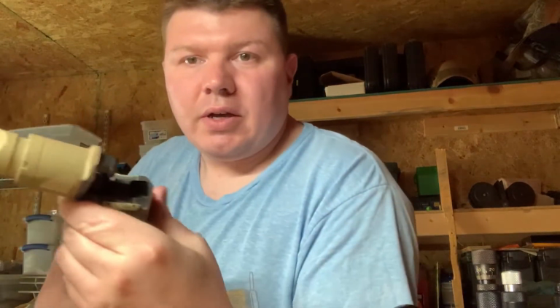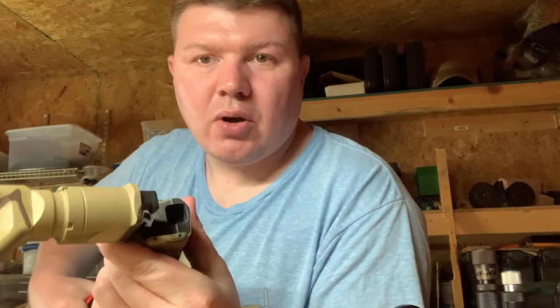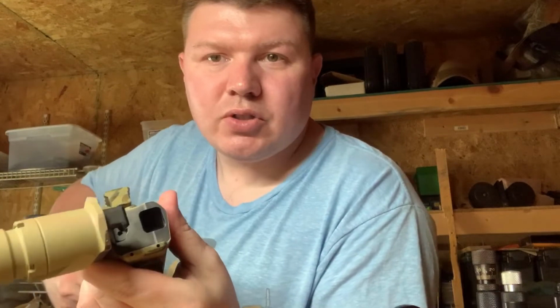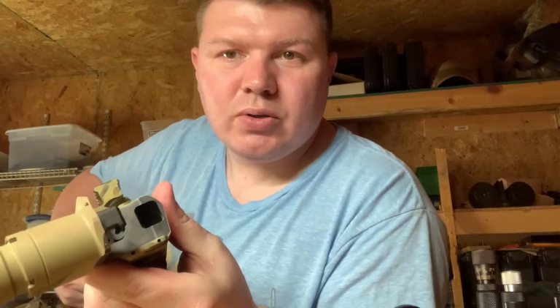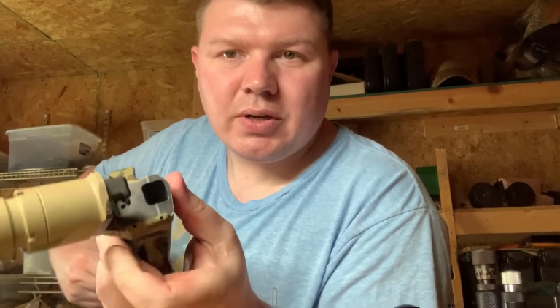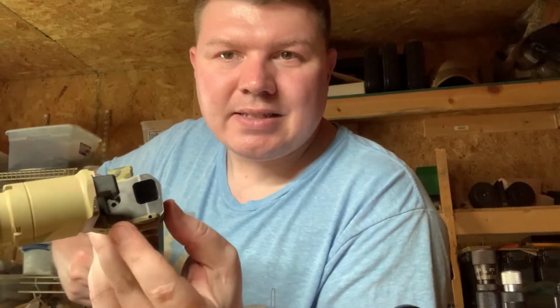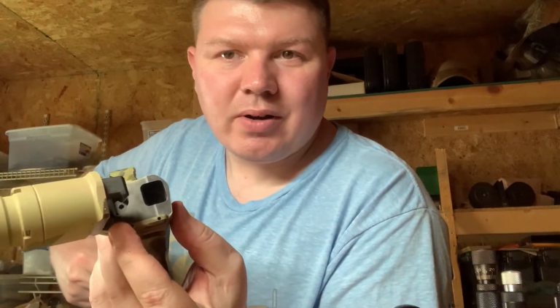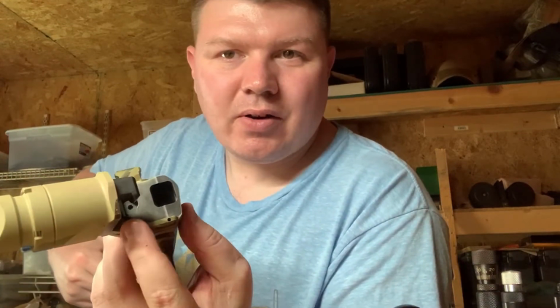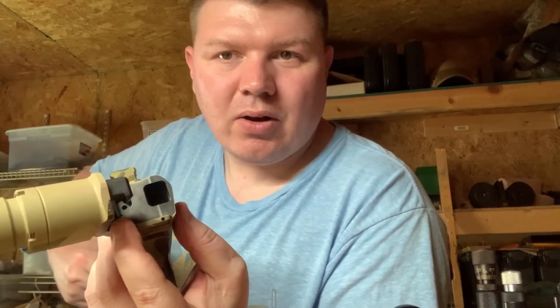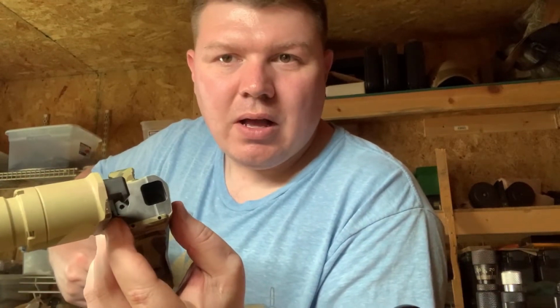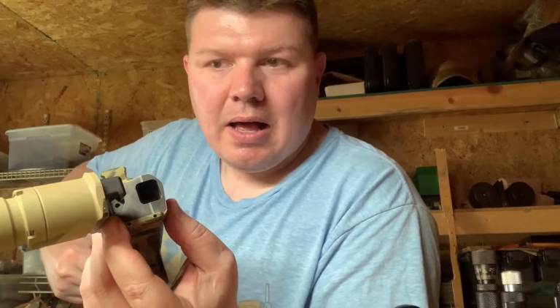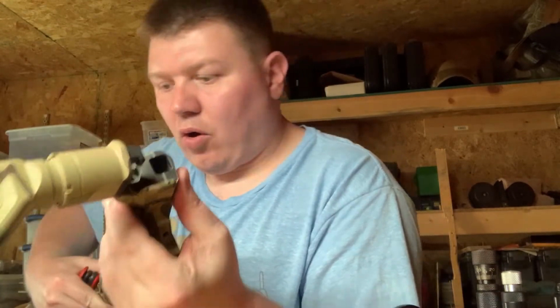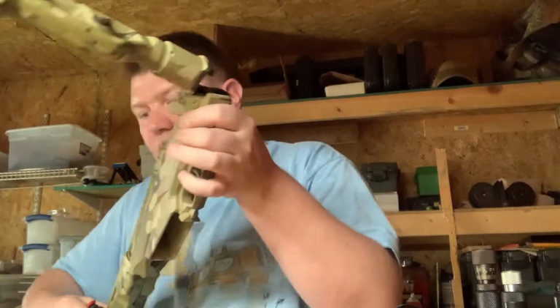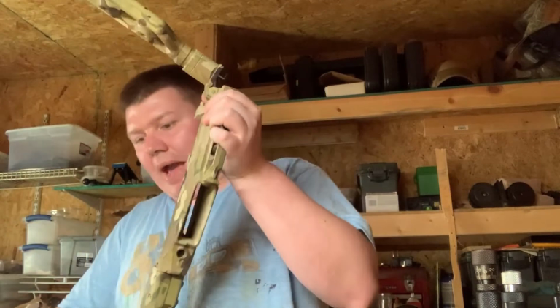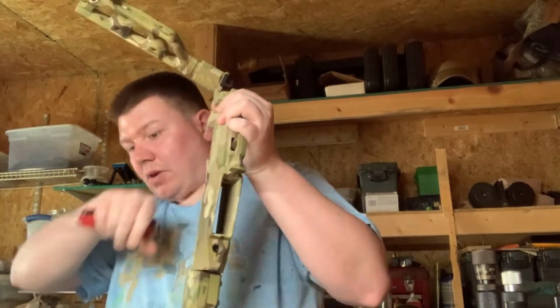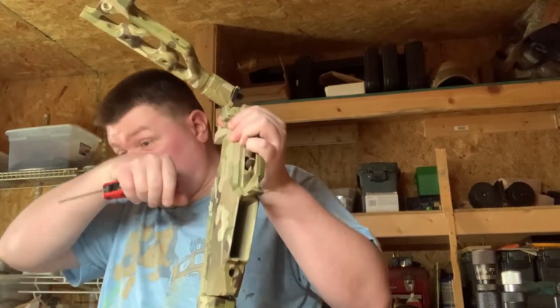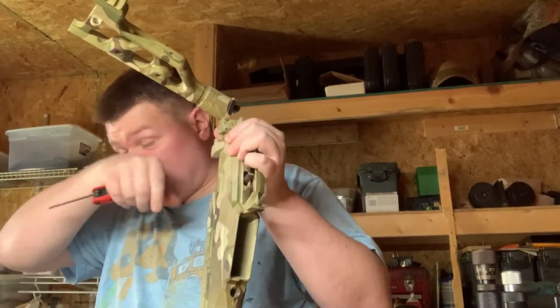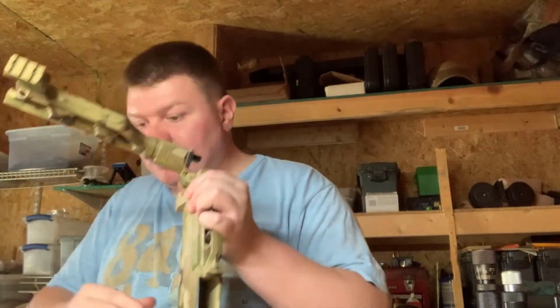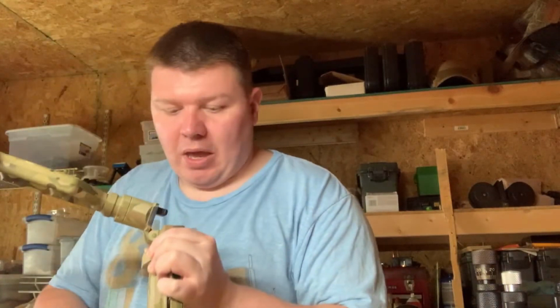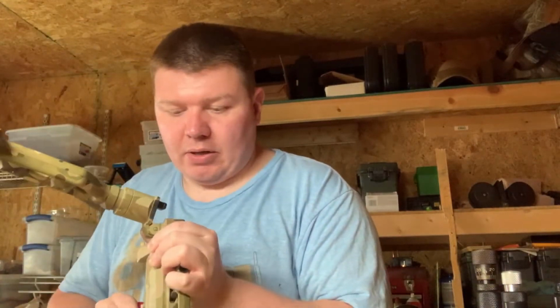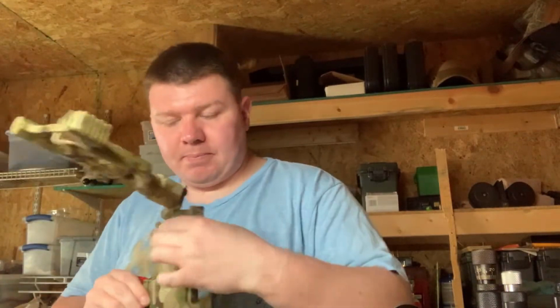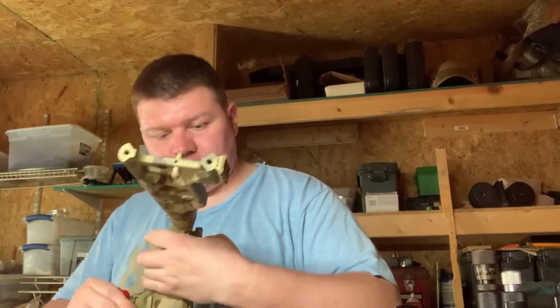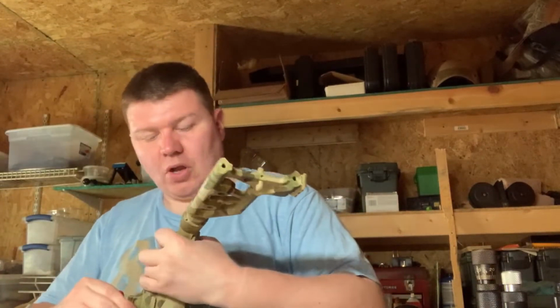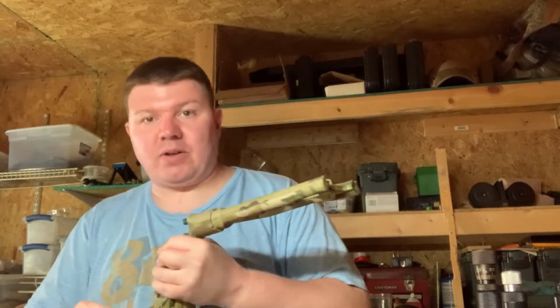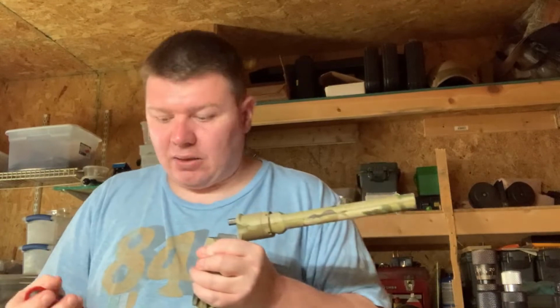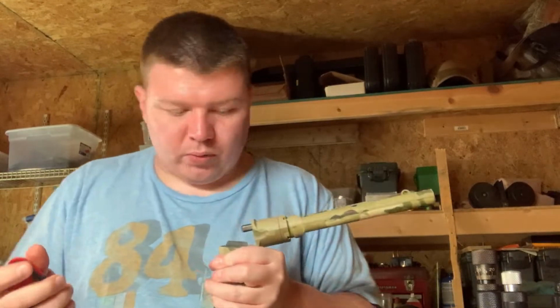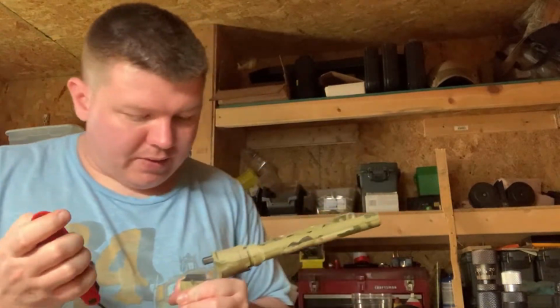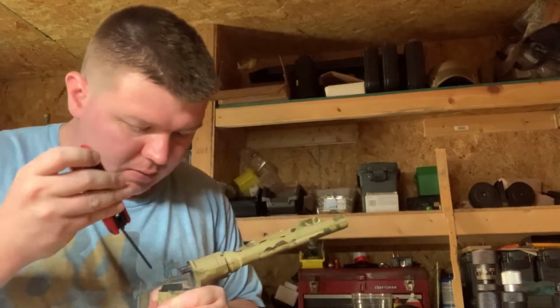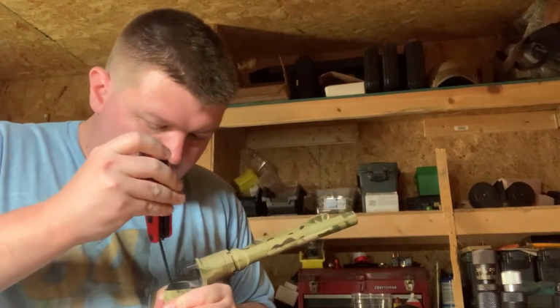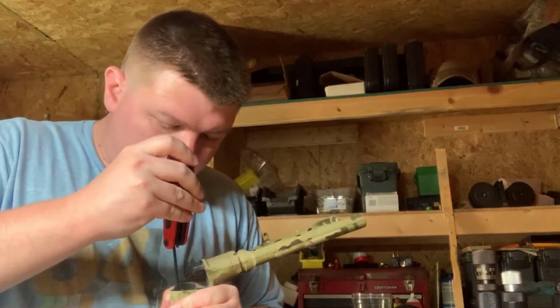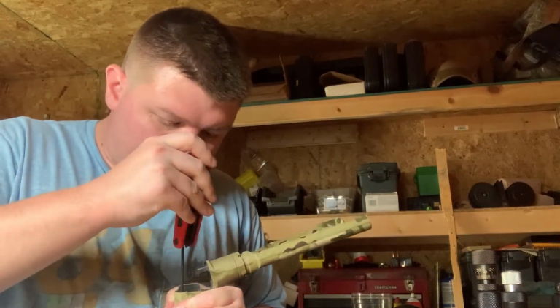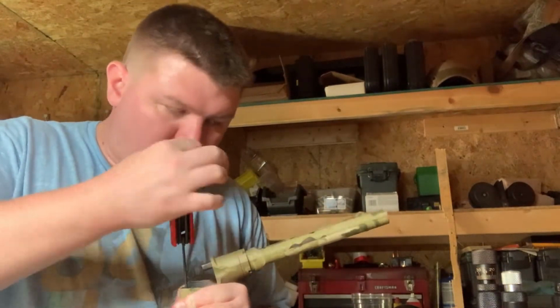Those screws — you can kind of see one under here — they are both countersunk. There's a helicoil down in there, at least there is on mine.